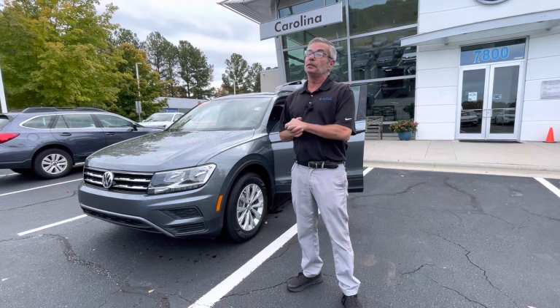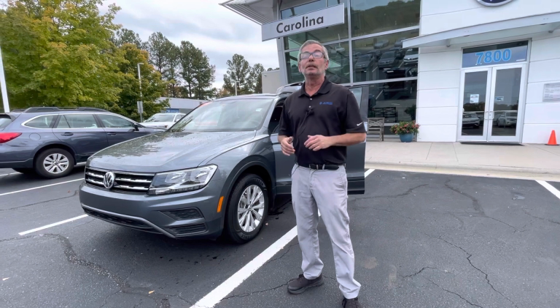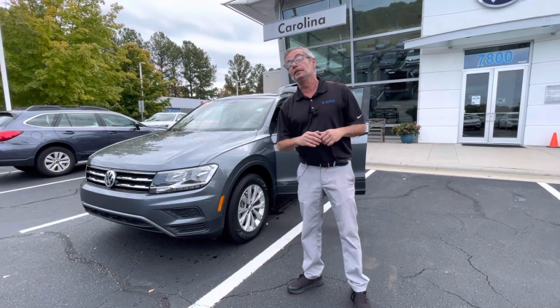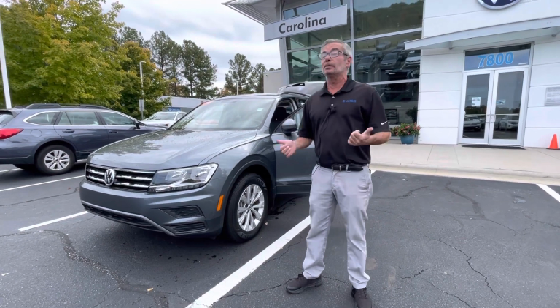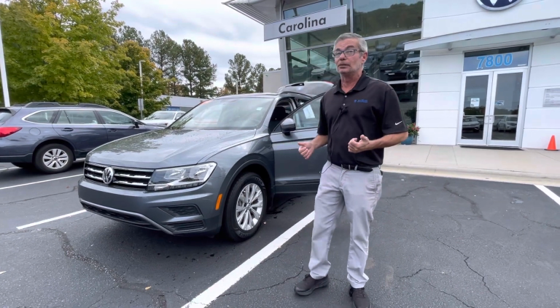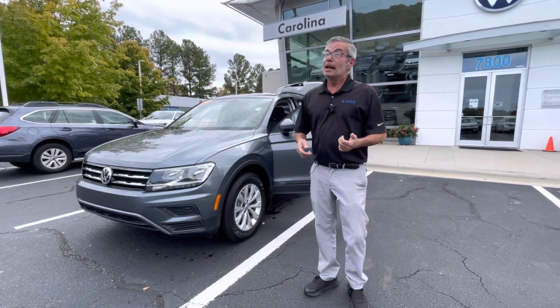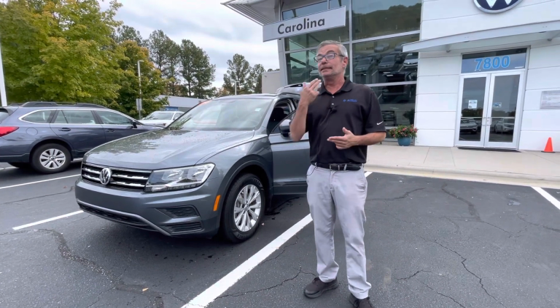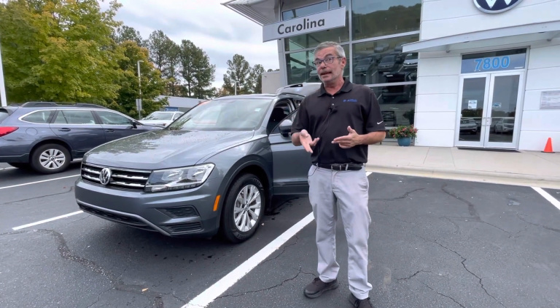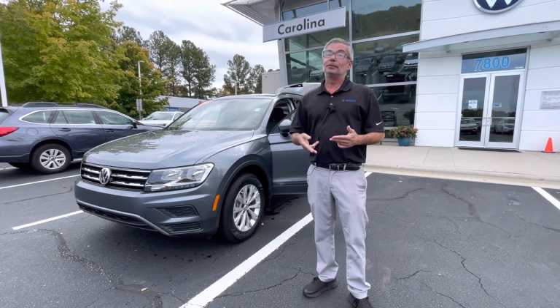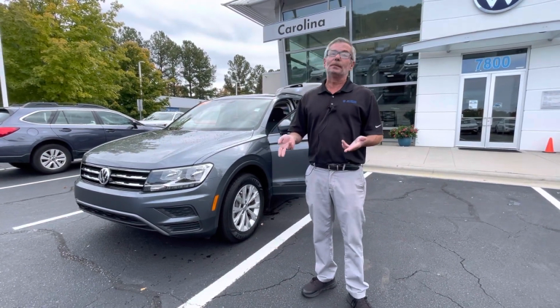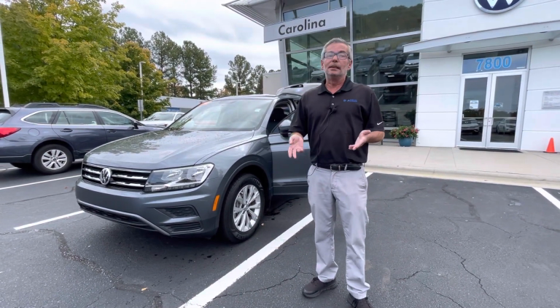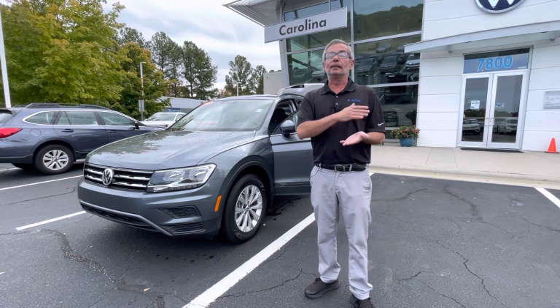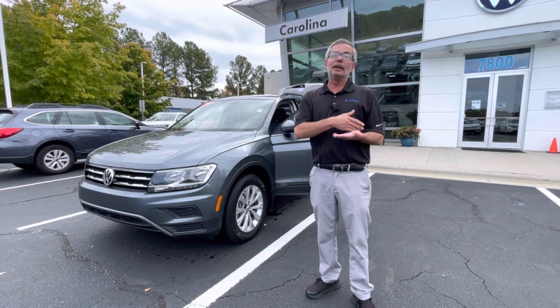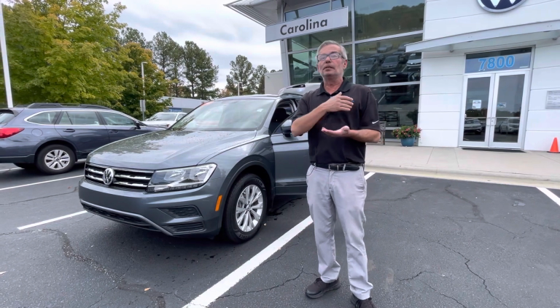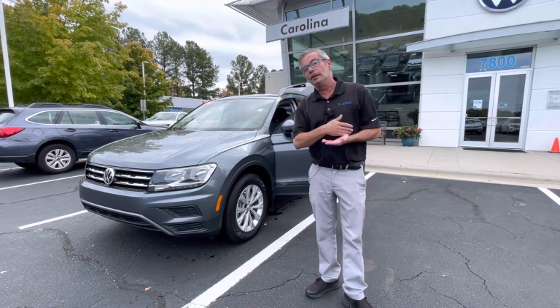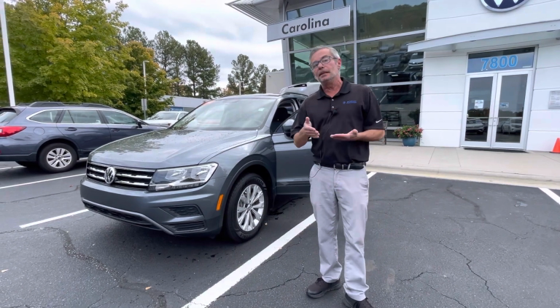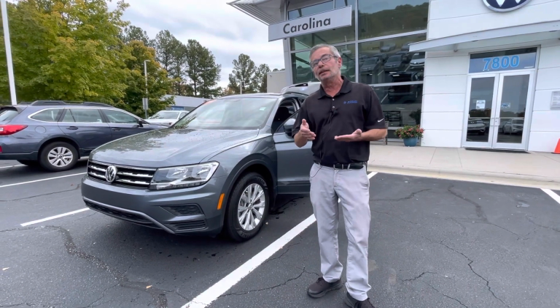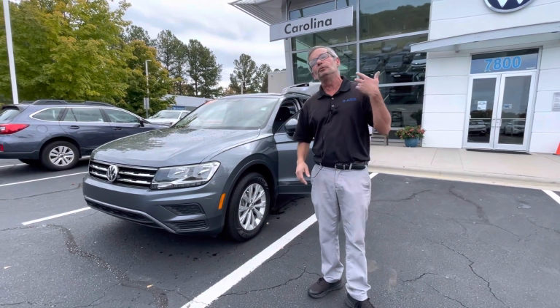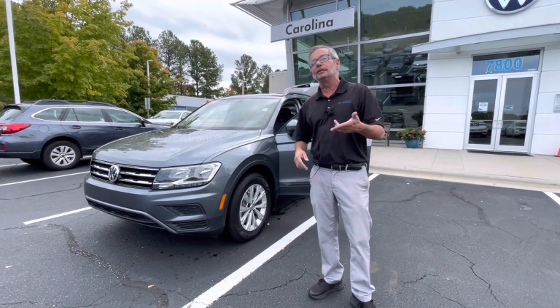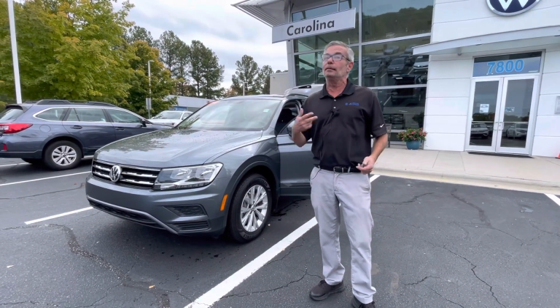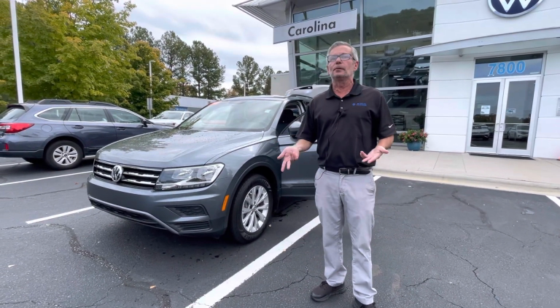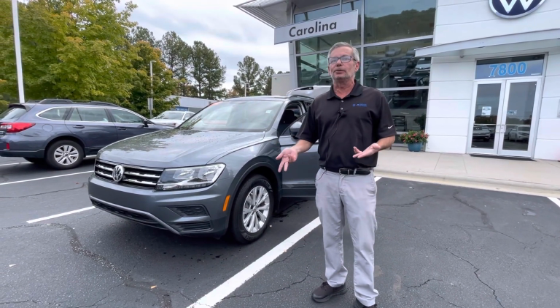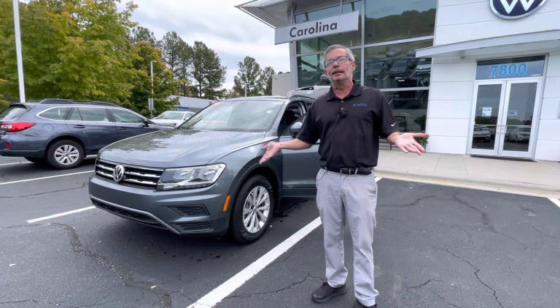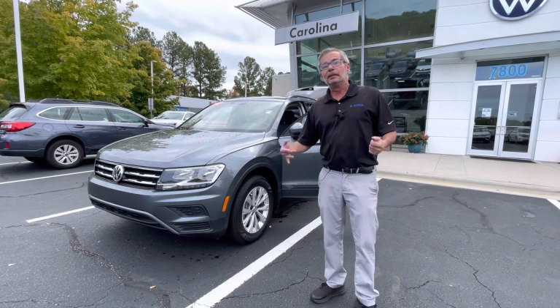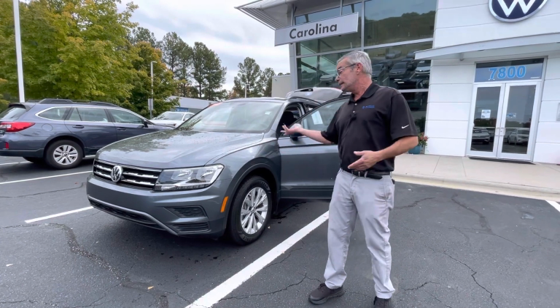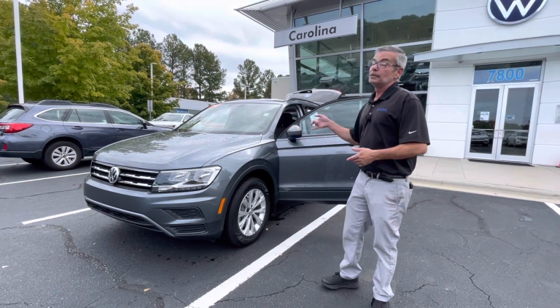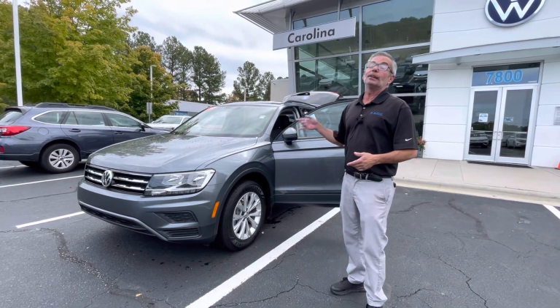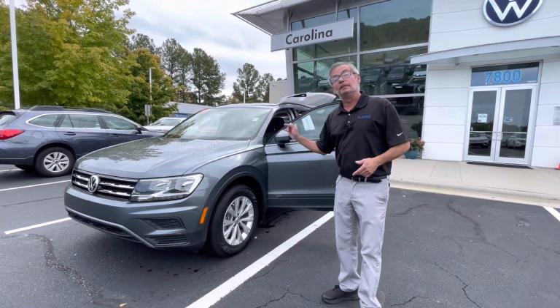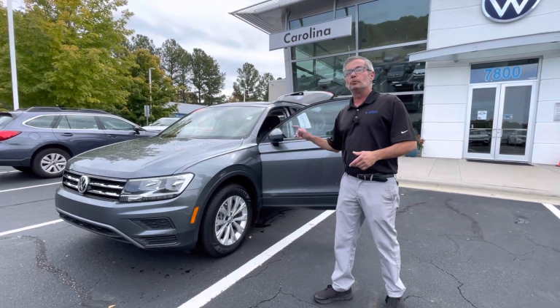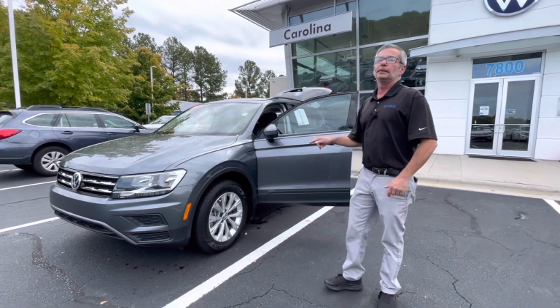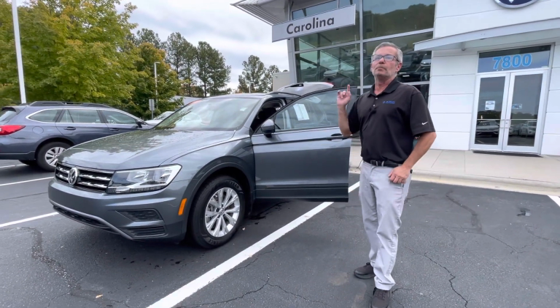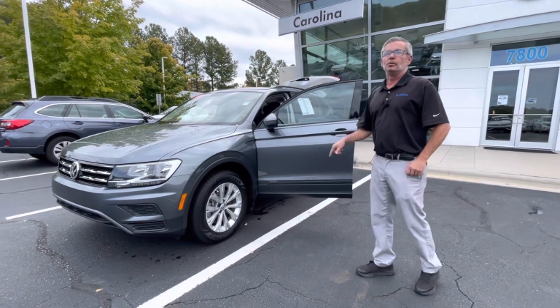This vehicle only has 15,000 miles, and since it is certified, you get the remainder of the four years, 50,000 miles, and then two years and 24,000 kick in. So basically, this vehicle has a better warranty than a brand new one.